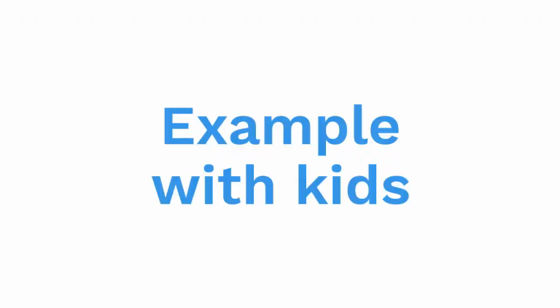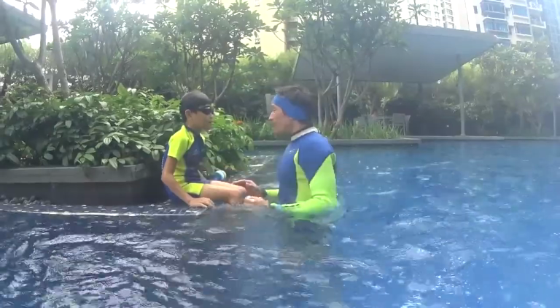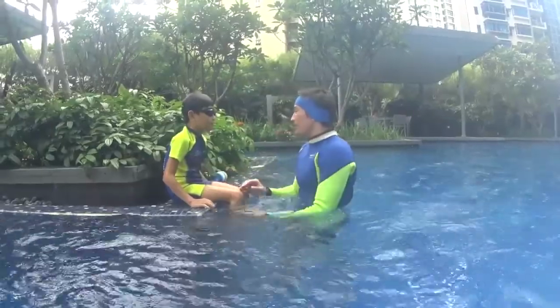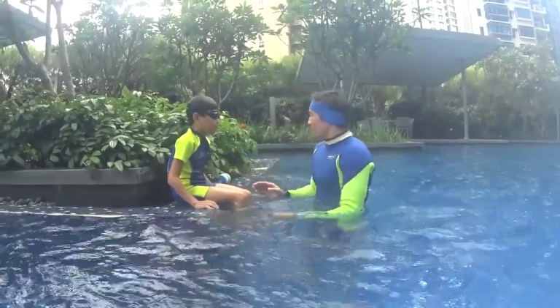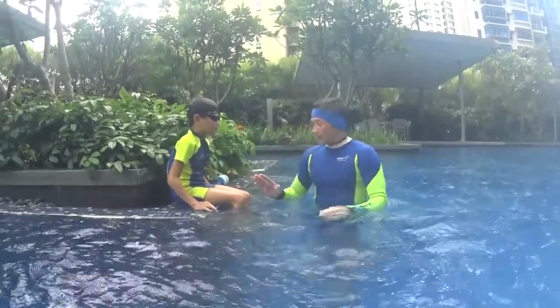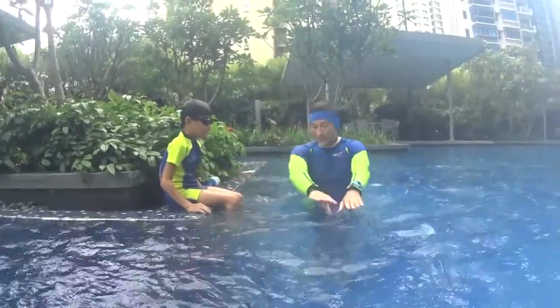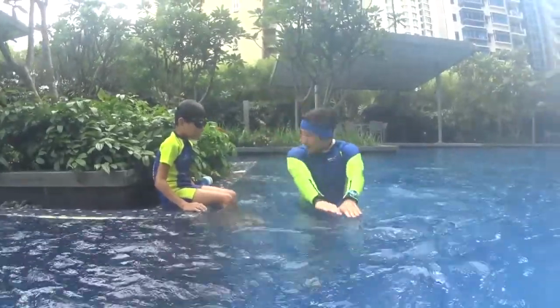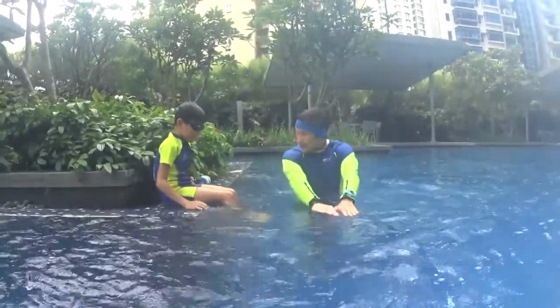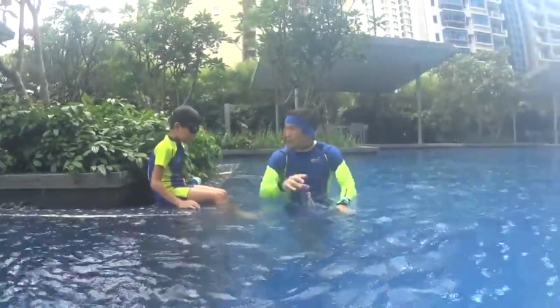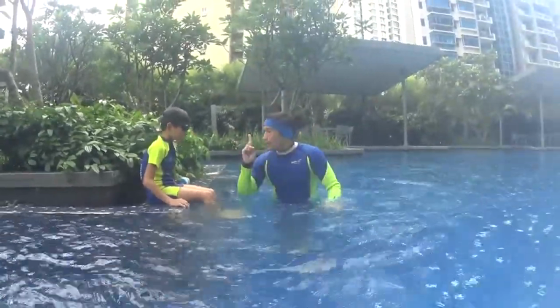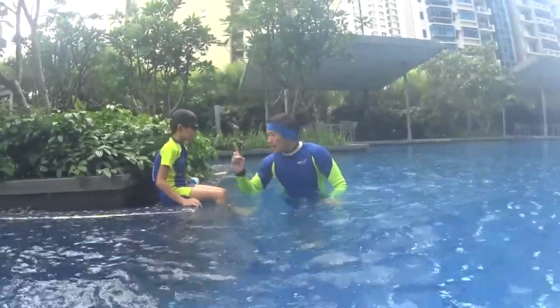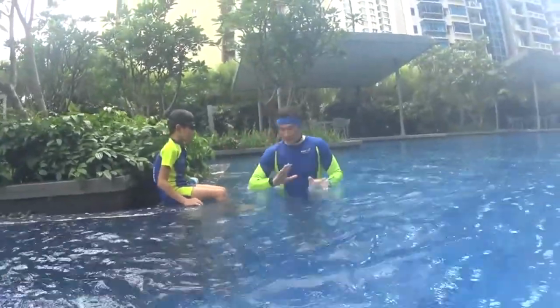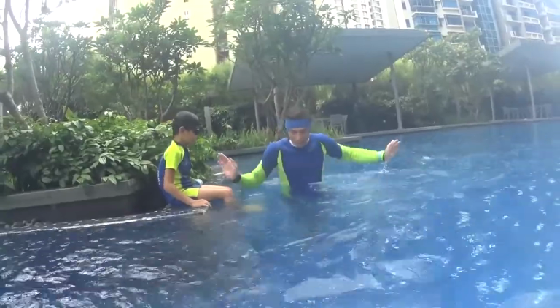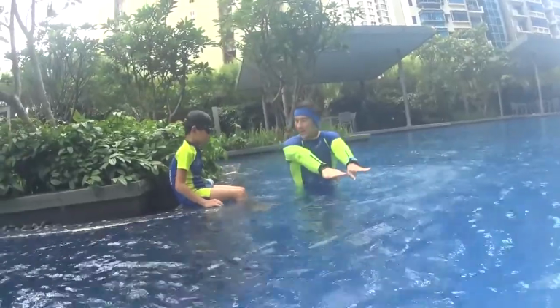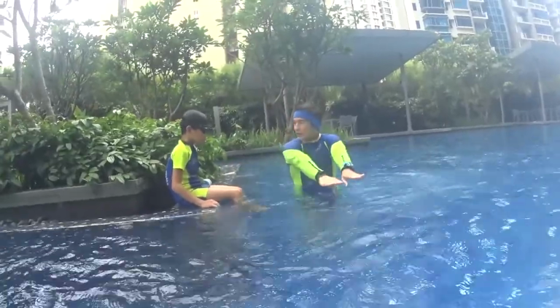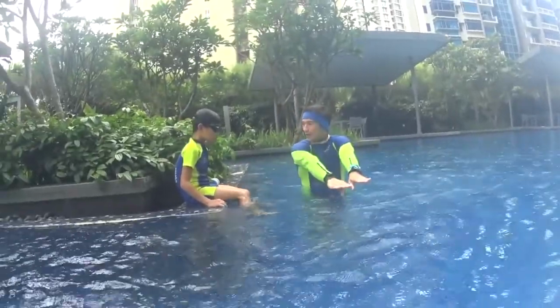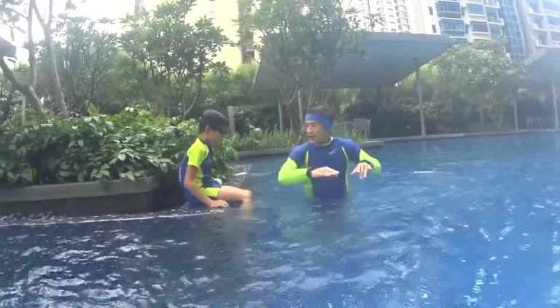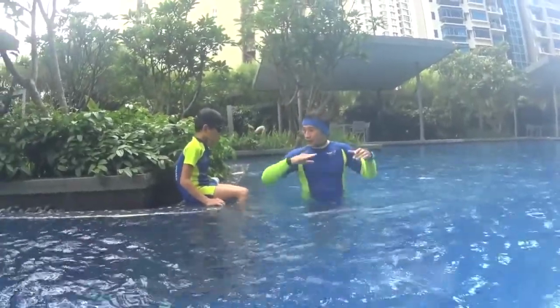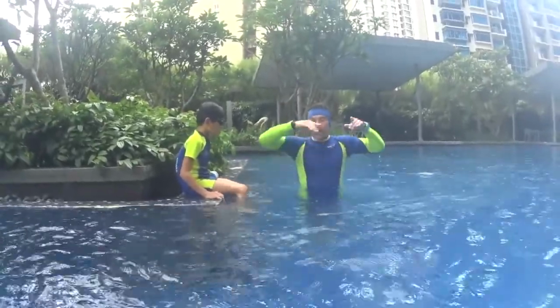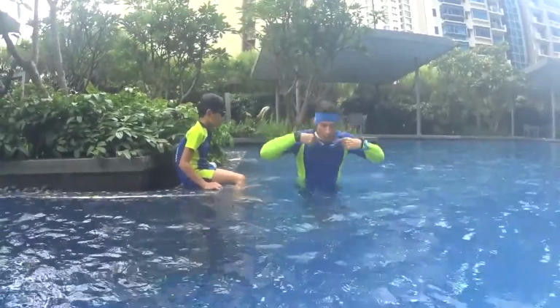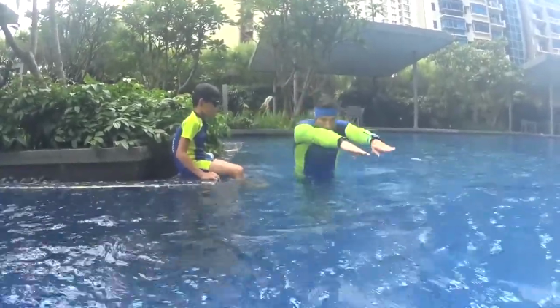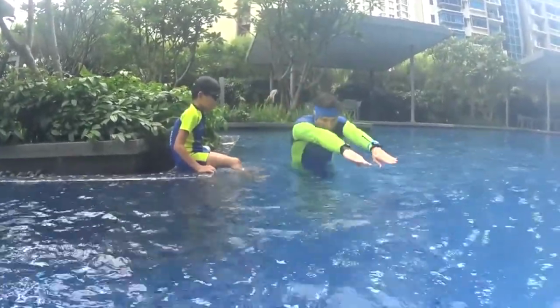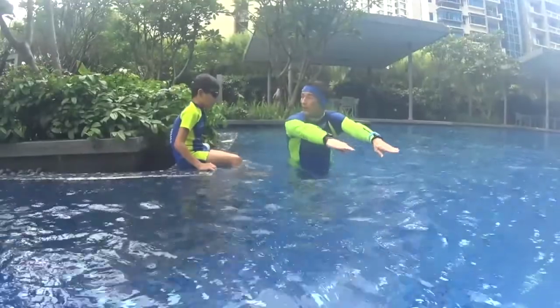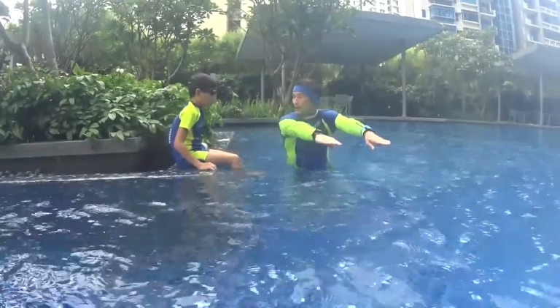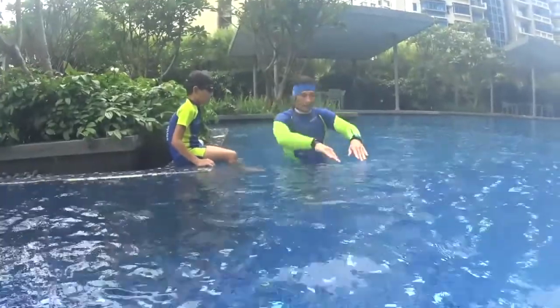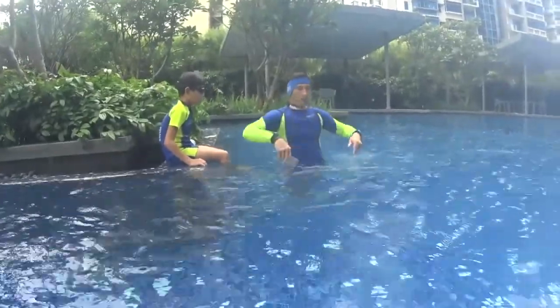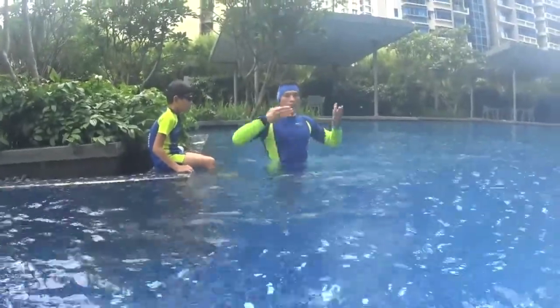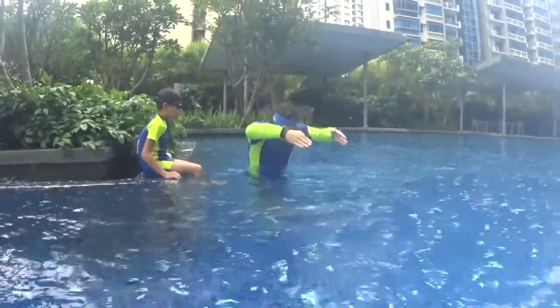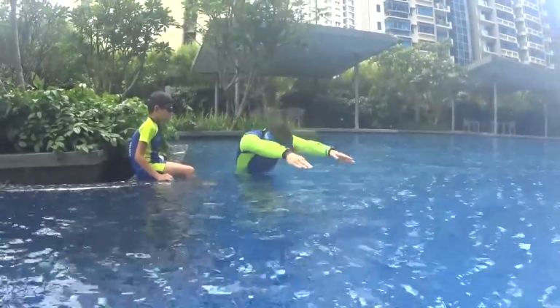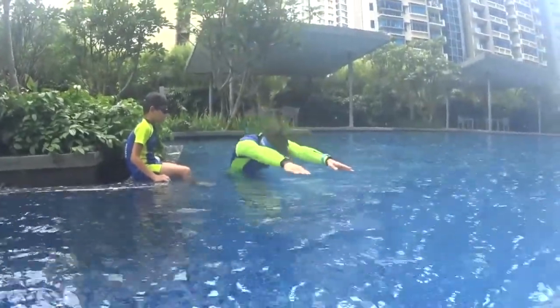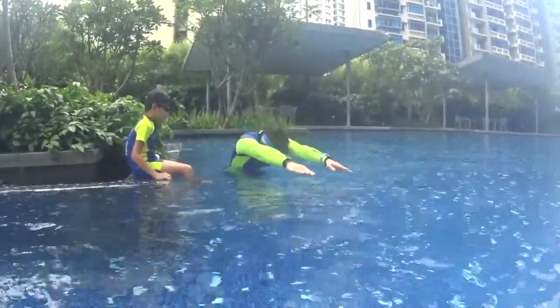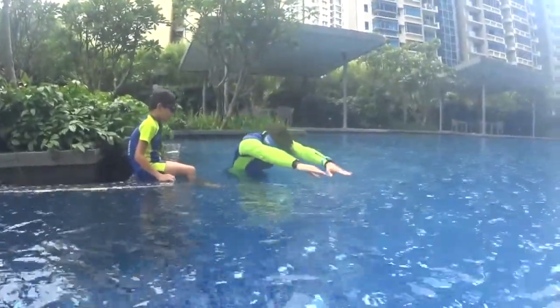For the real breaststroke it's simple. Instead of three kicks, you have only one kick with your two legs together — open and close. When you kick, look at the bottom and stretch your hands forward like Superman. So one kick, Superman, and you glide once again.